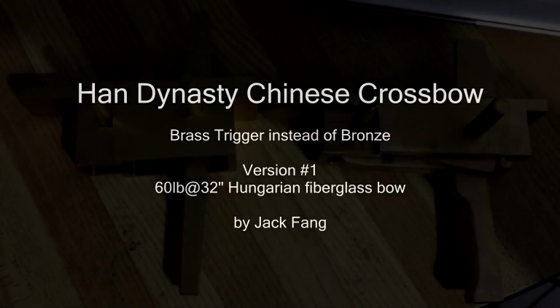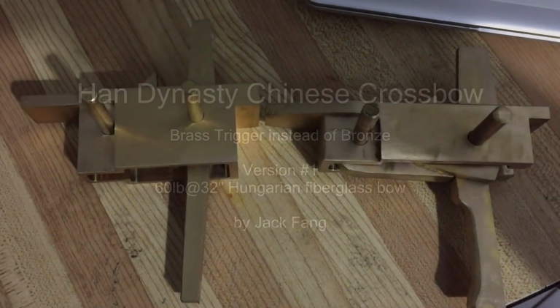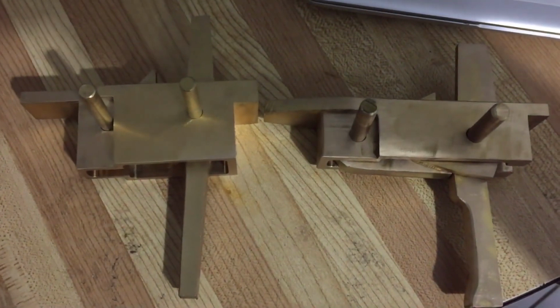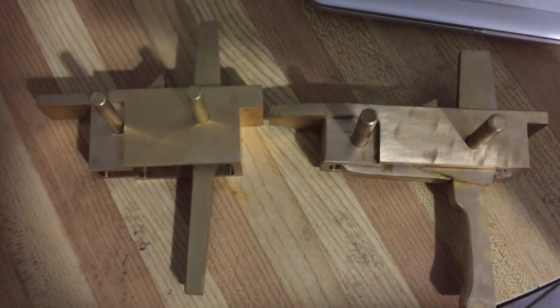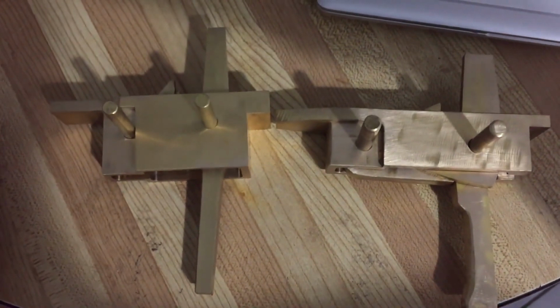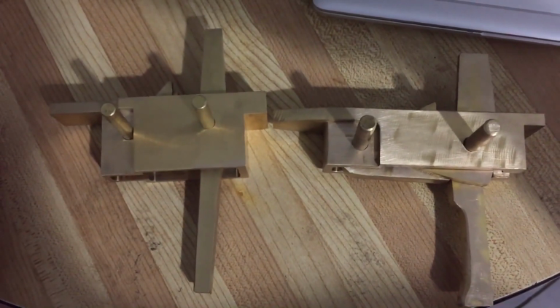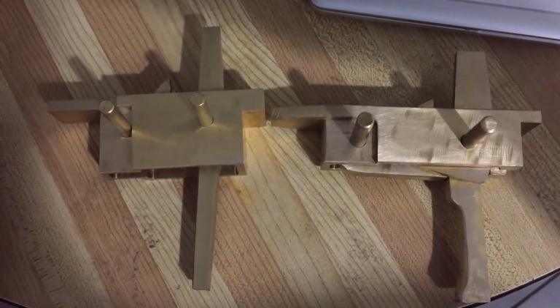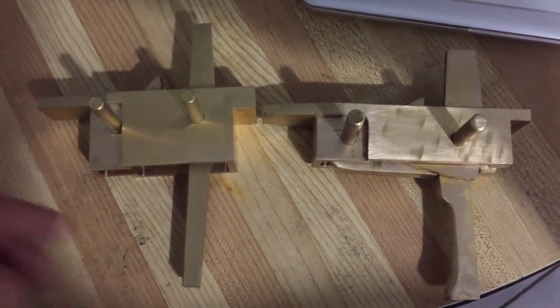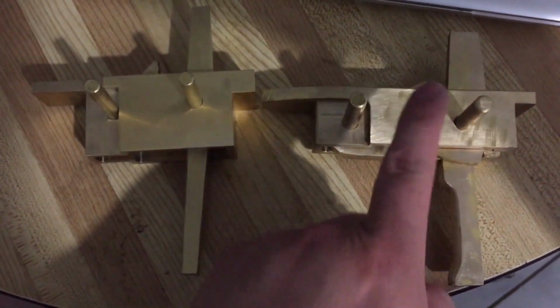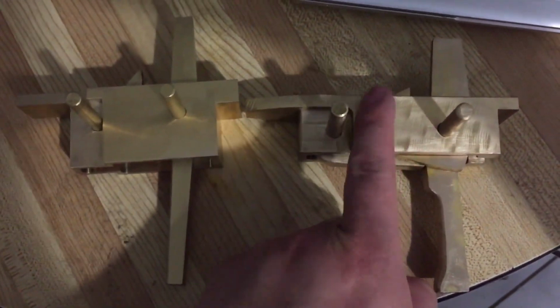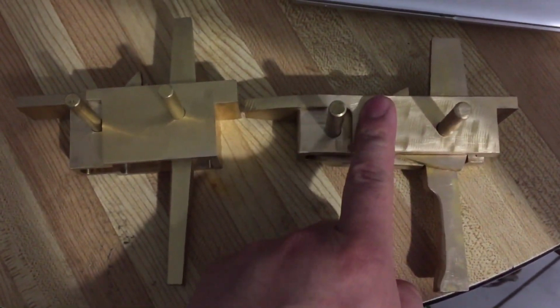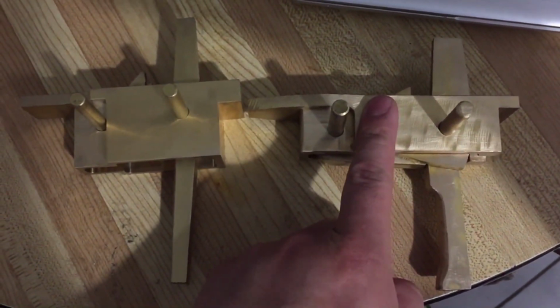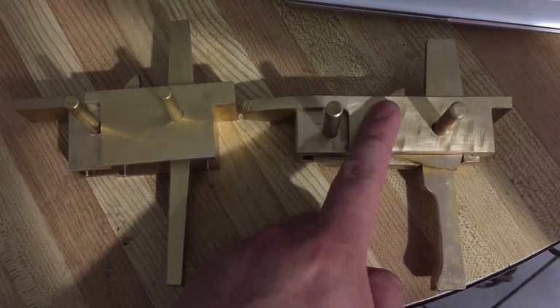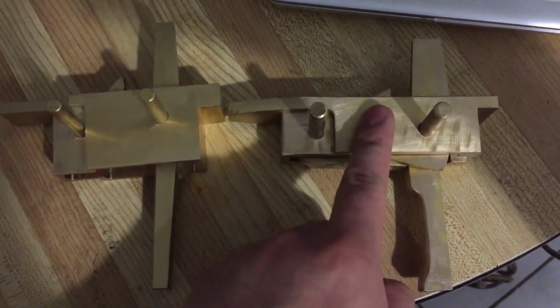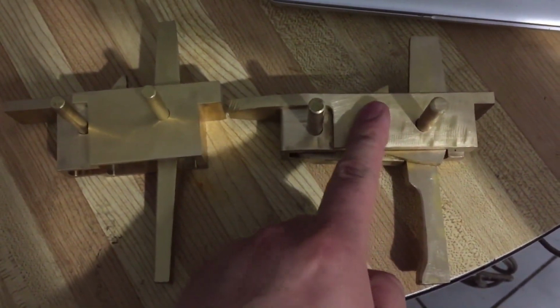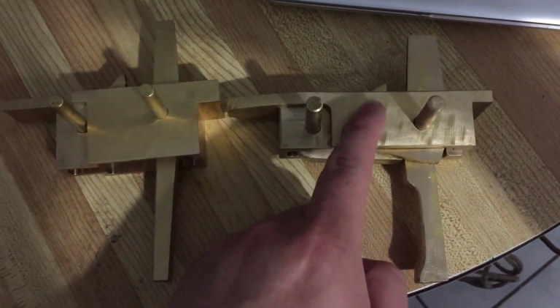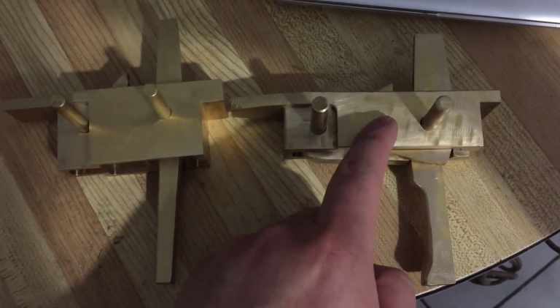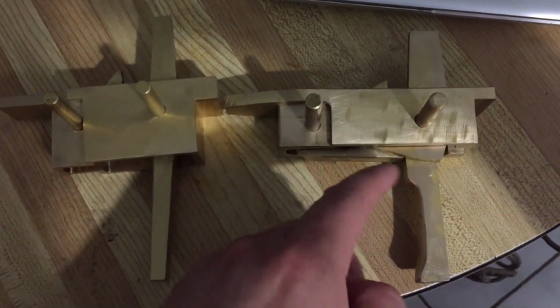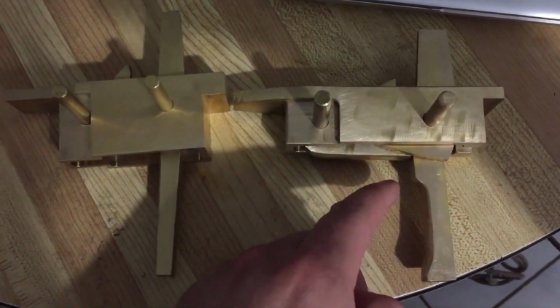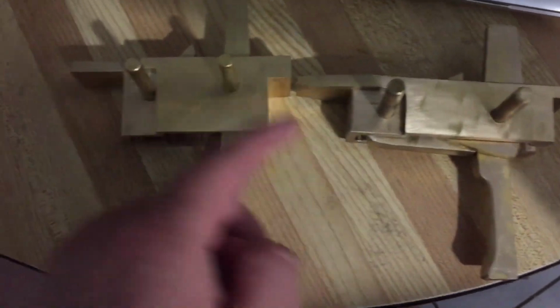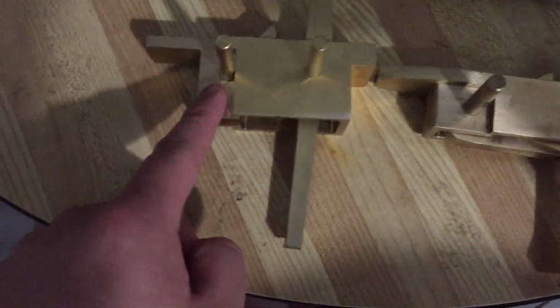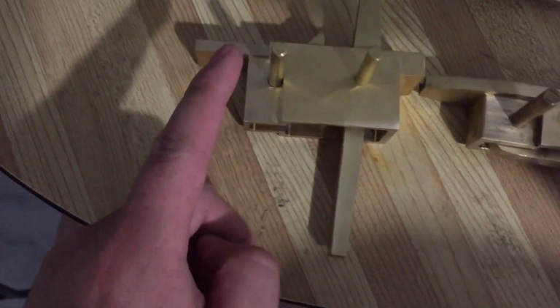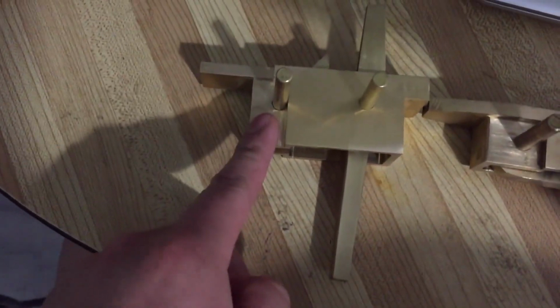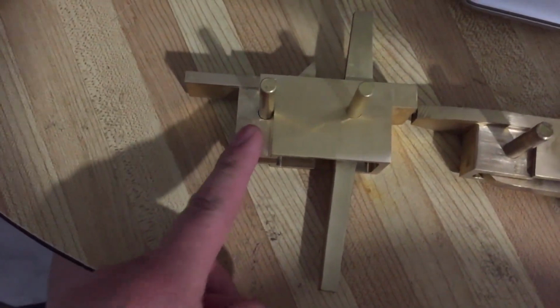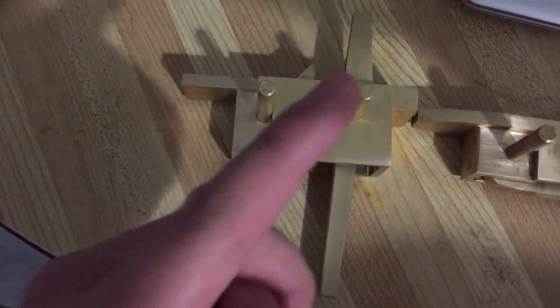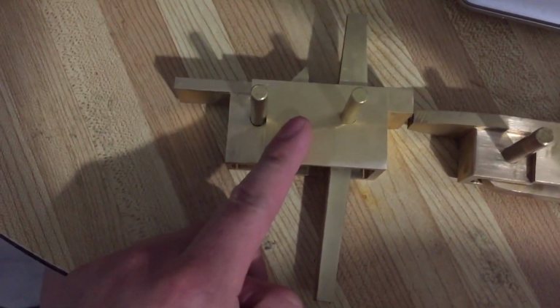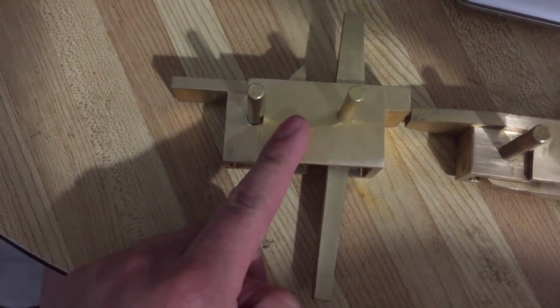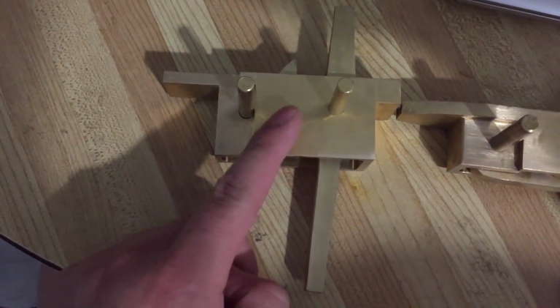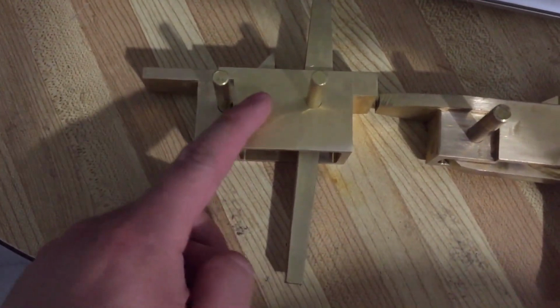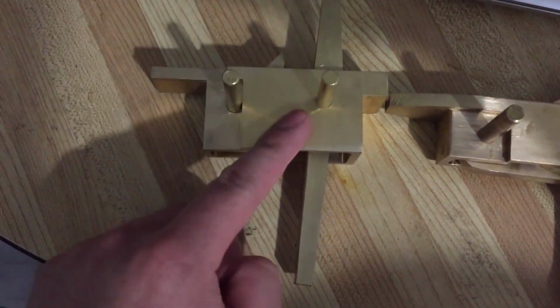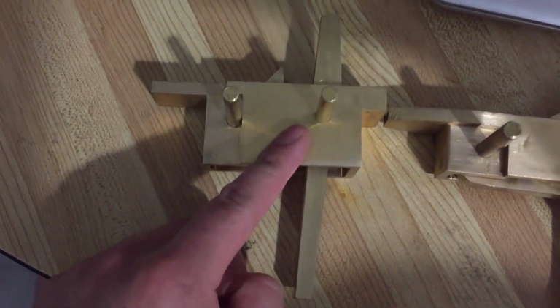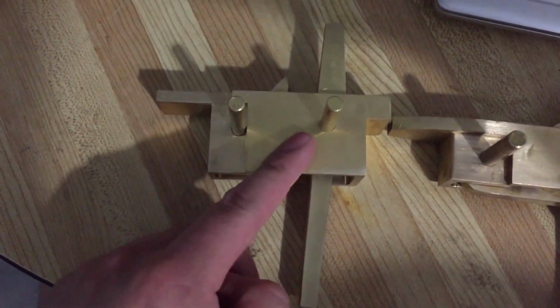Hey guys, so I got the two Chinese triggers from Taobao. This is their original versions. These work really well actually and they're very nicely made, but then they cheaped out on these newer versions, and these are the only ones they sell now, but unfortunately they don't work.